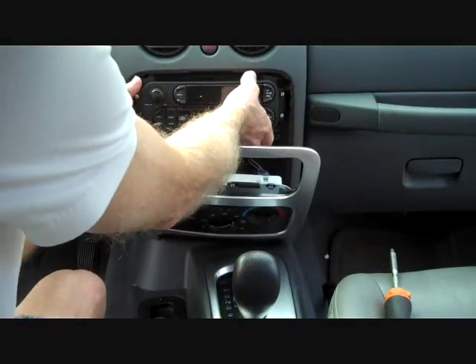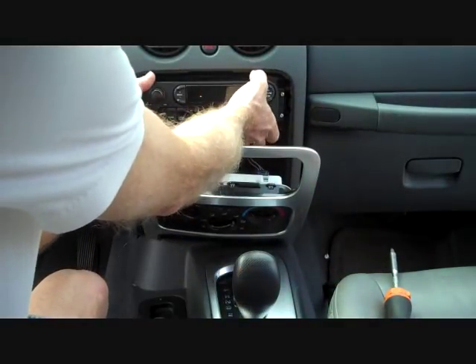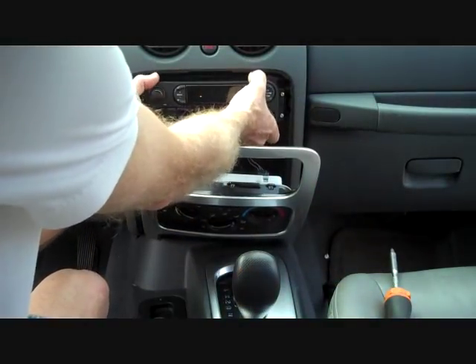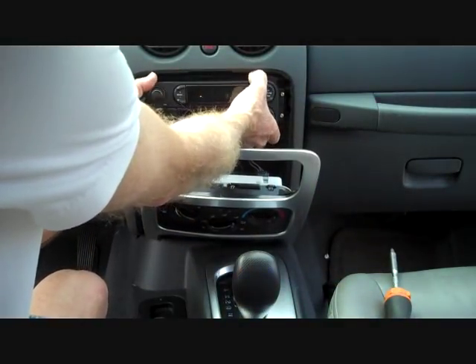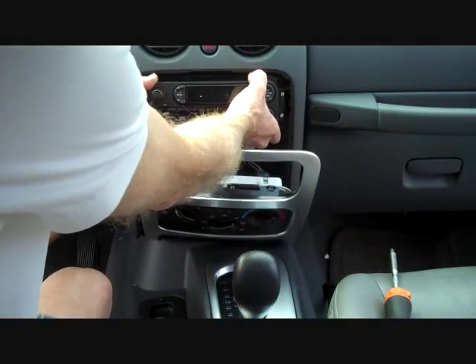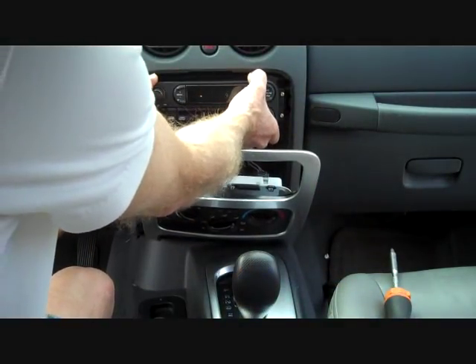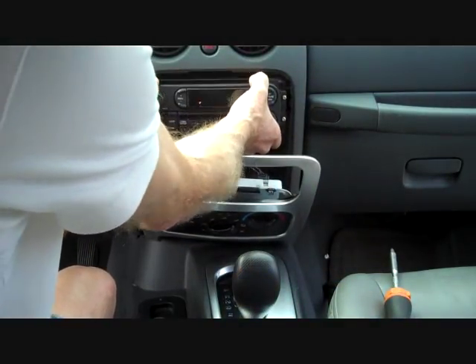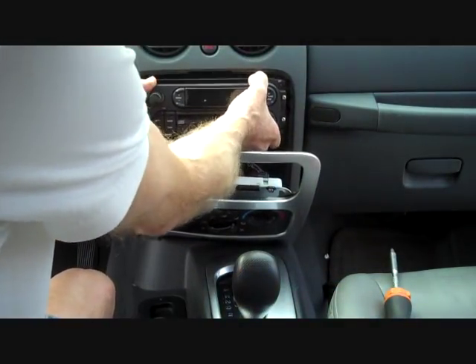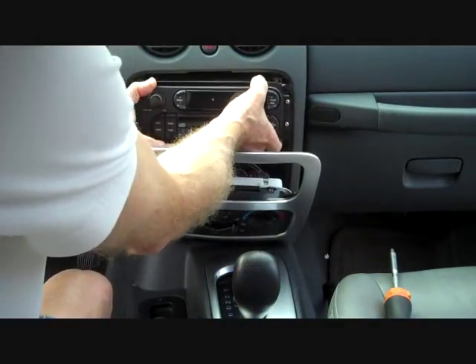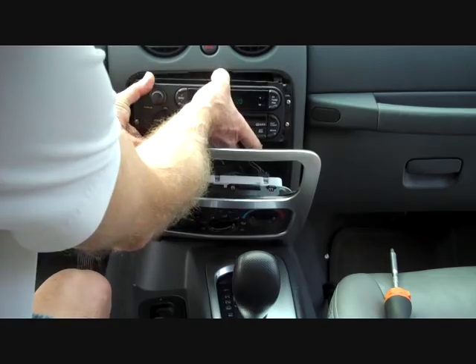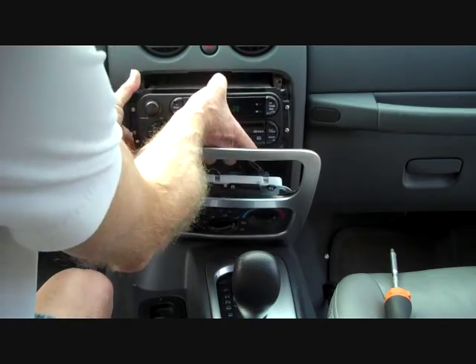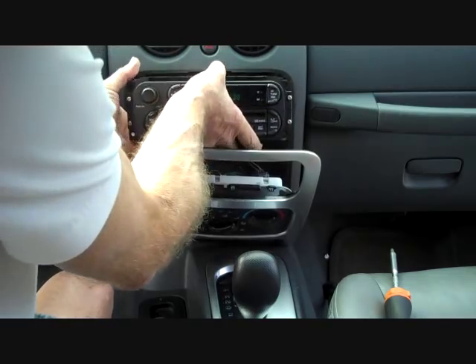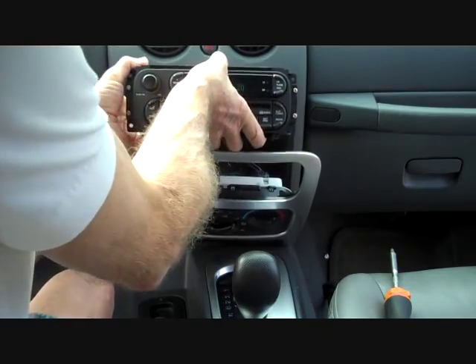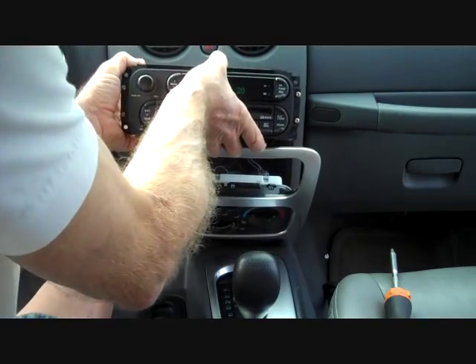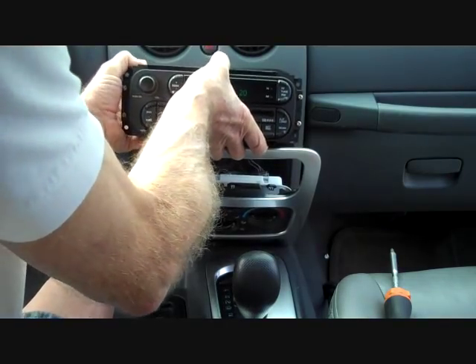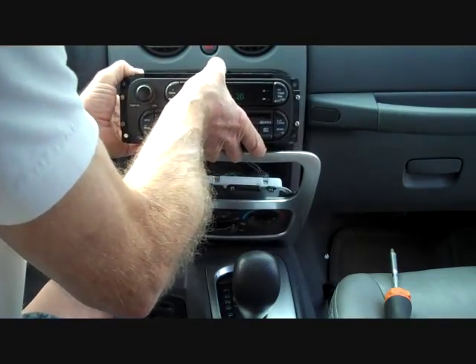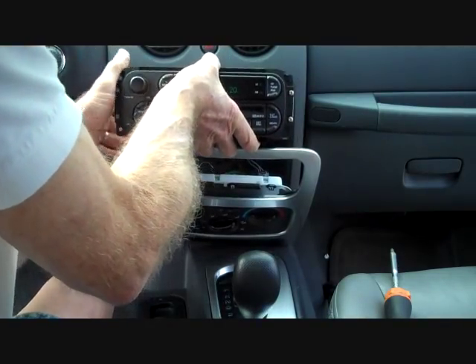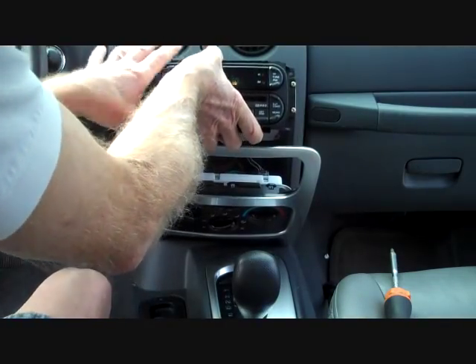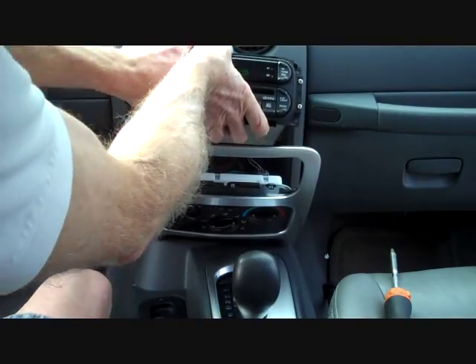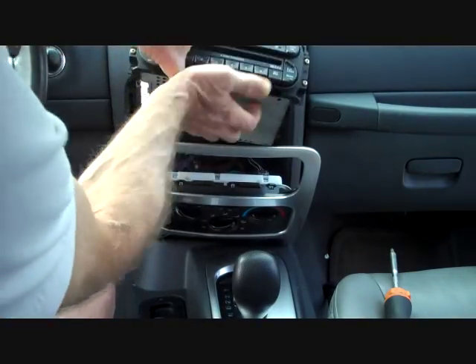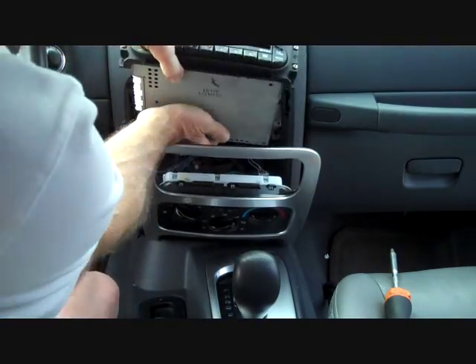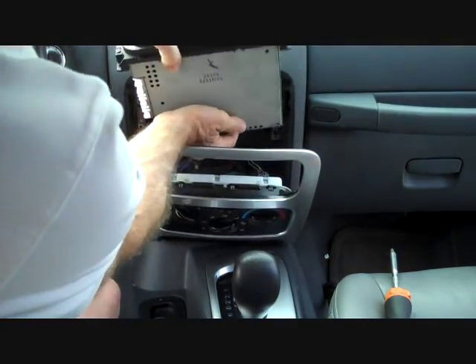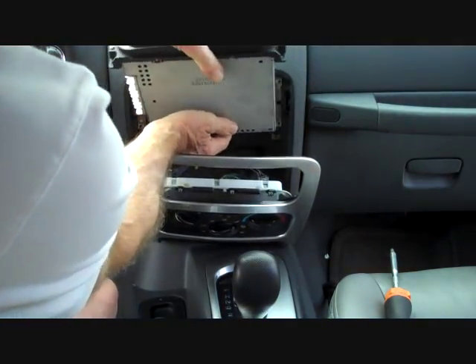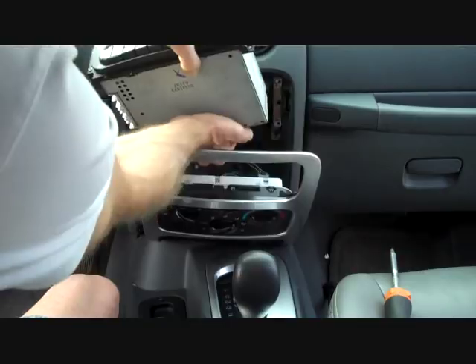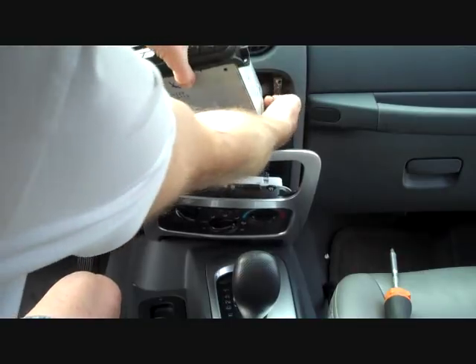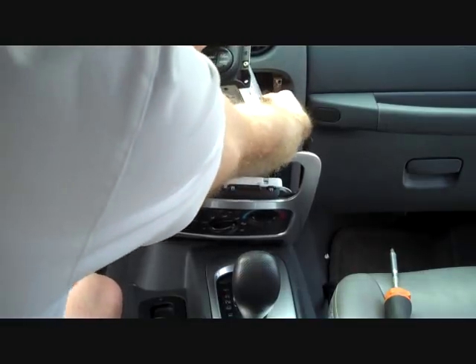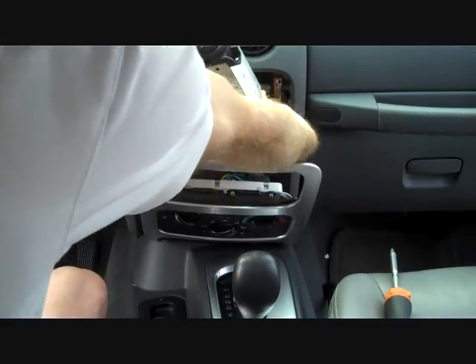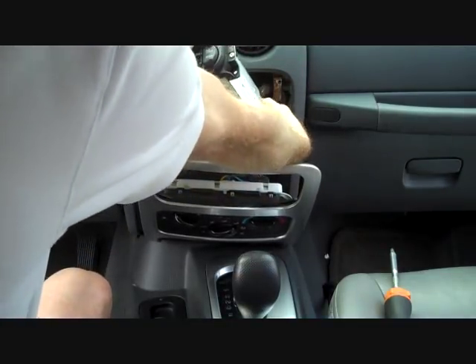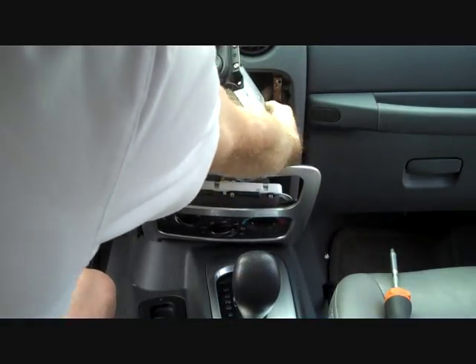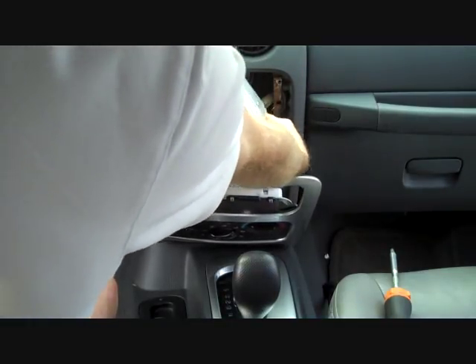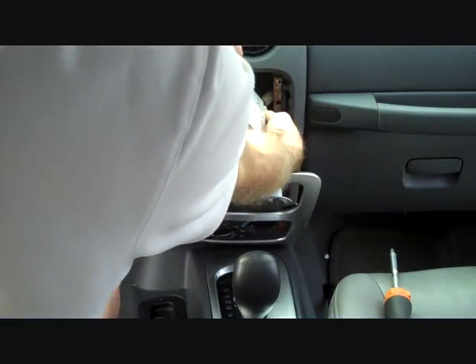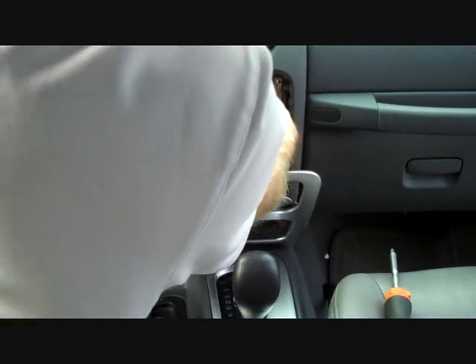I'm gonna grasp the front of the radio and pull it from the dash — it's gonna come forward. The connectors are all short on this one, so I'm gonna remove the connectors and then explain how to do it.